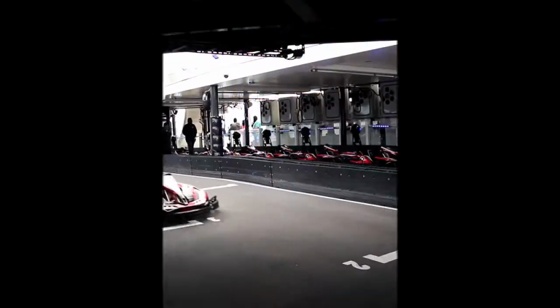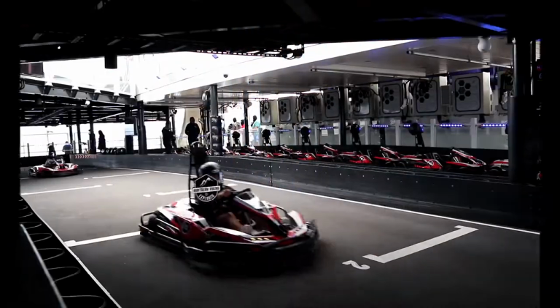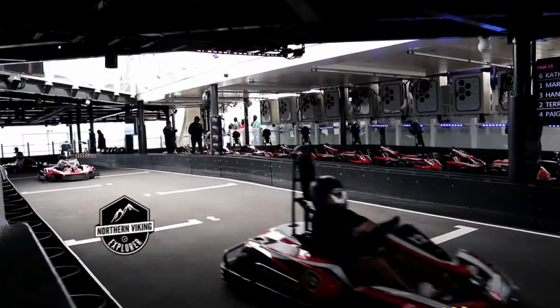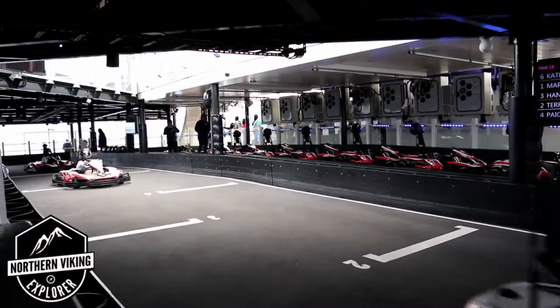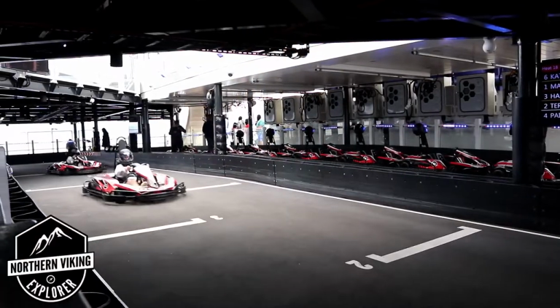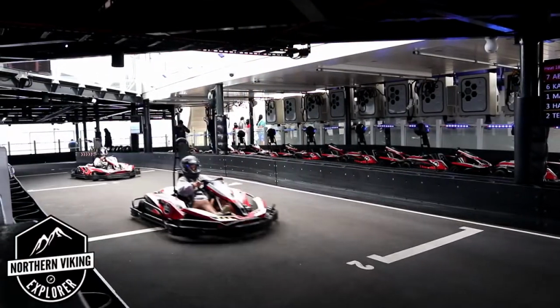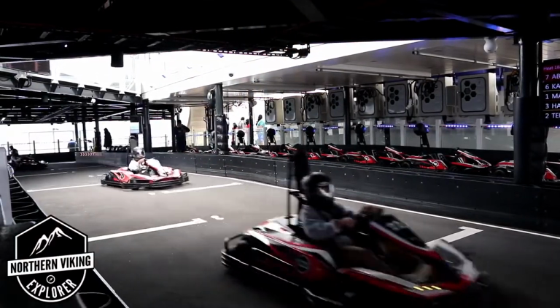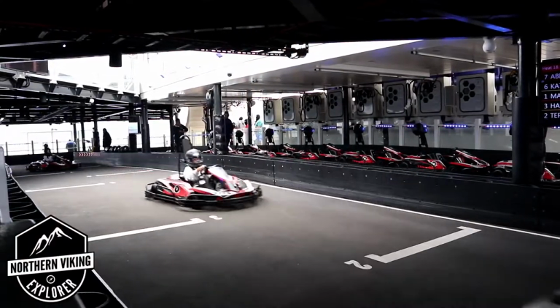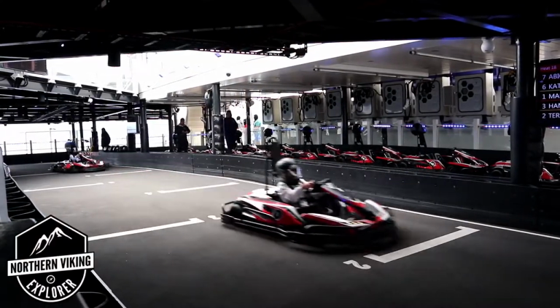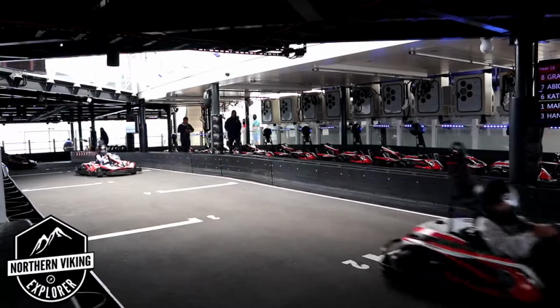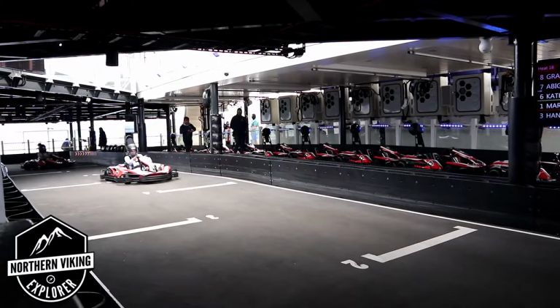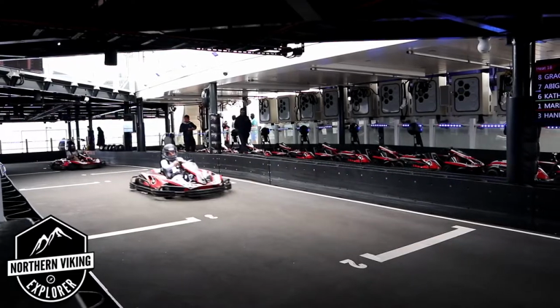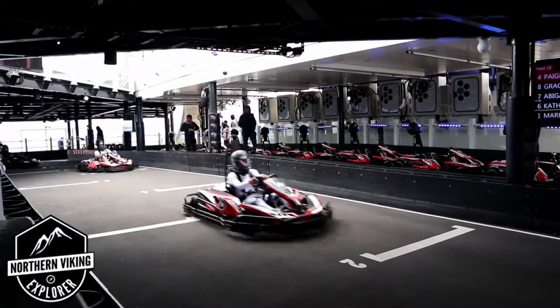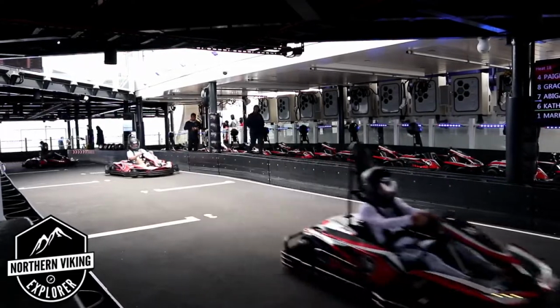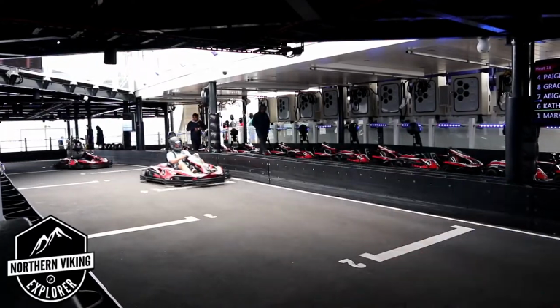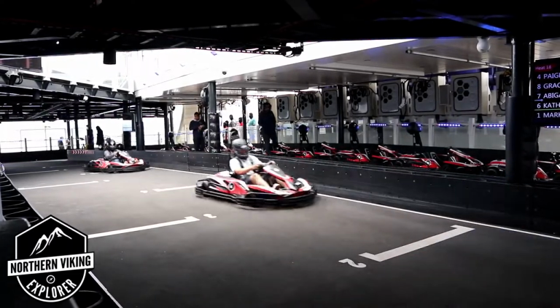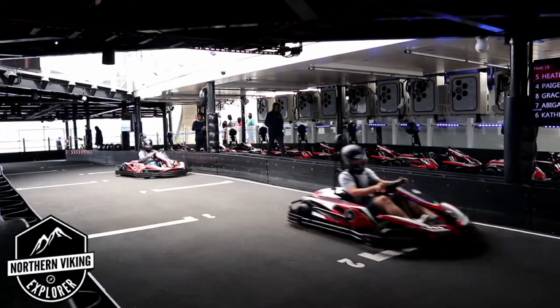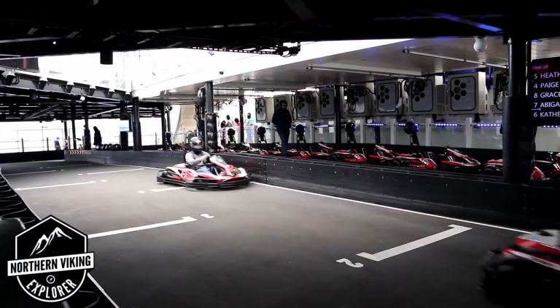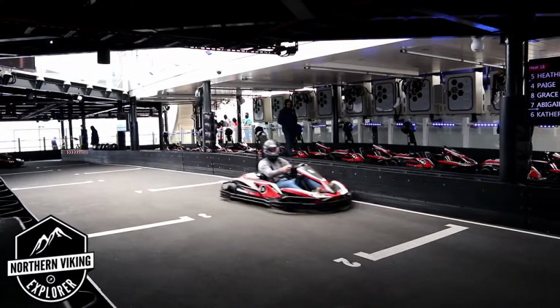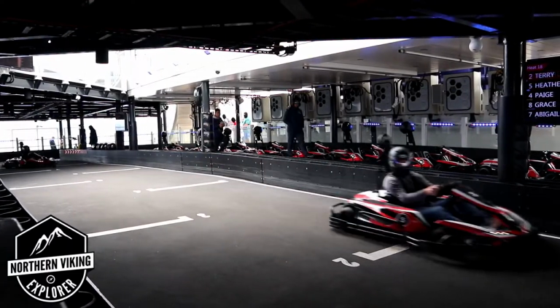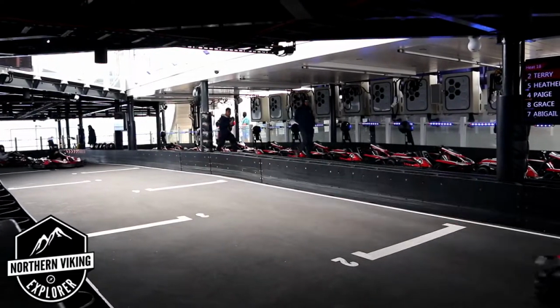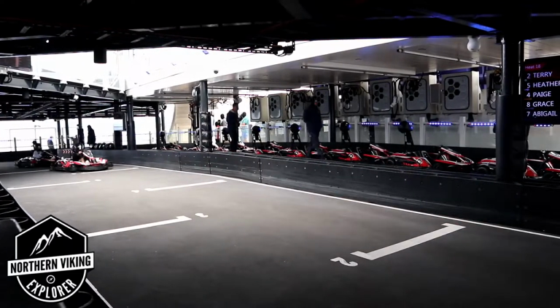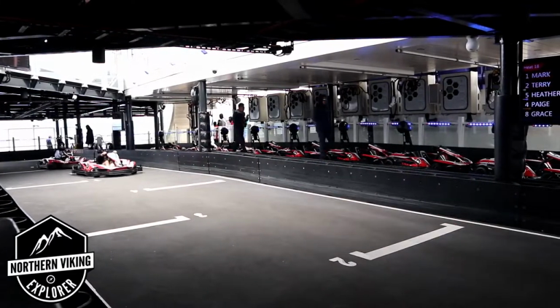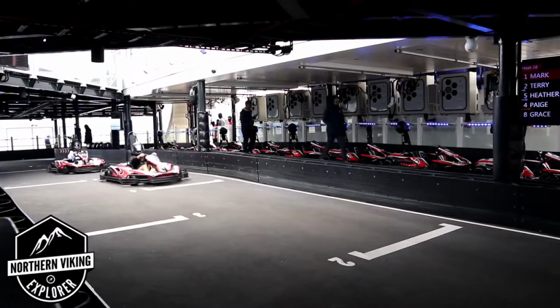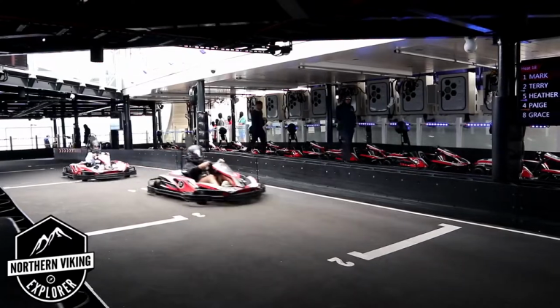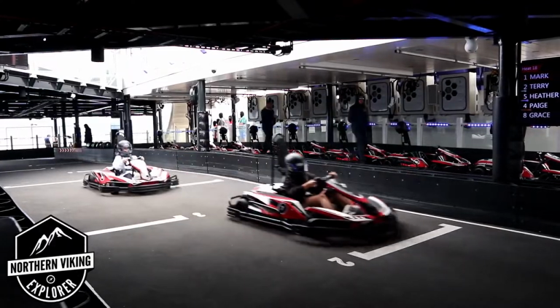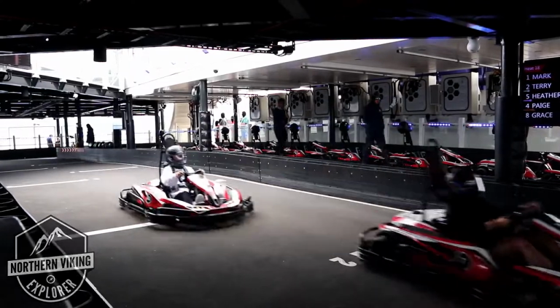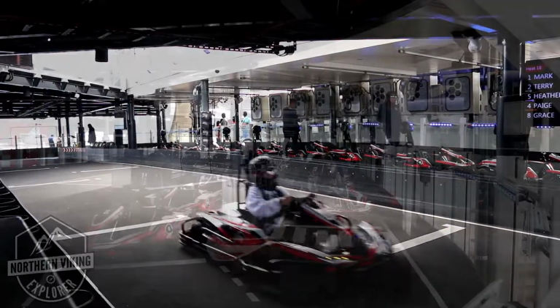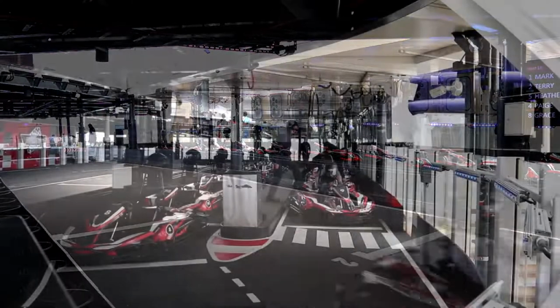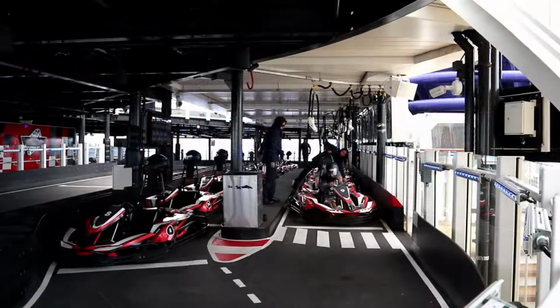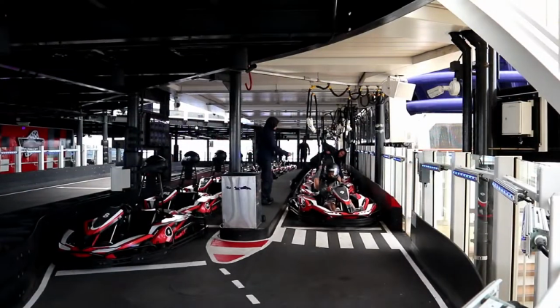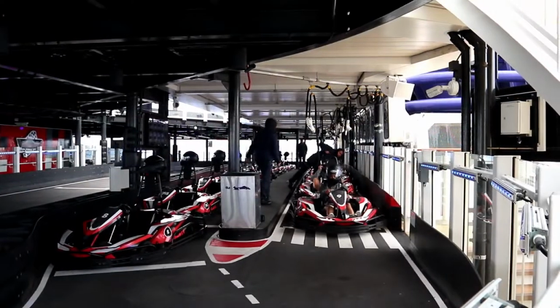Hey everyone, it's Ken here from Northern Viking Explorer. If you are new to this channel, it is all about travel, exploring, and discovery. So make sure you click that subscribe button so you don't miss out on any upcoming content.